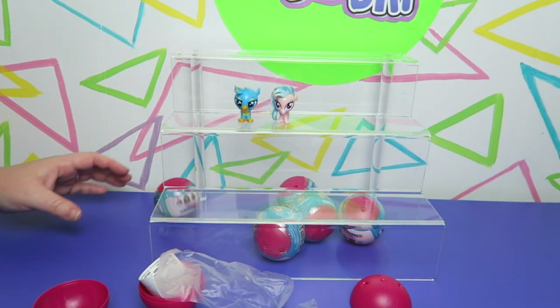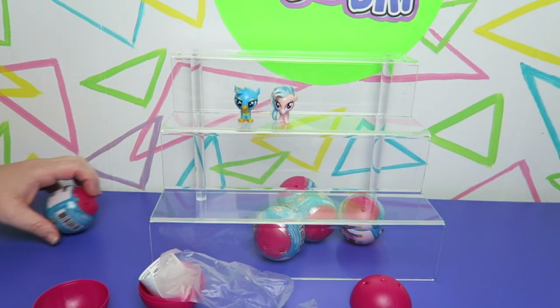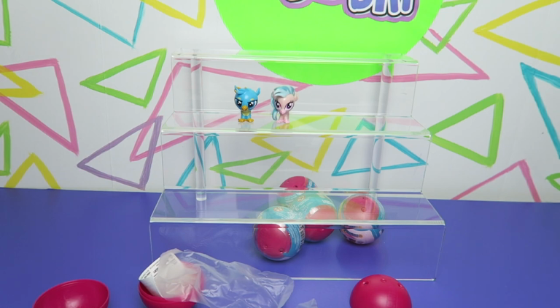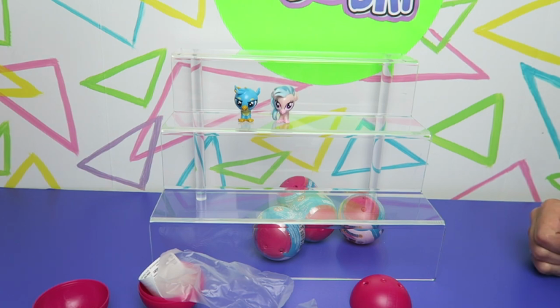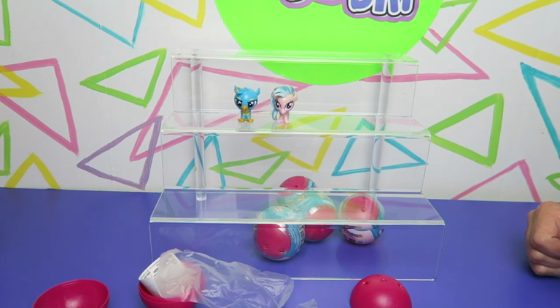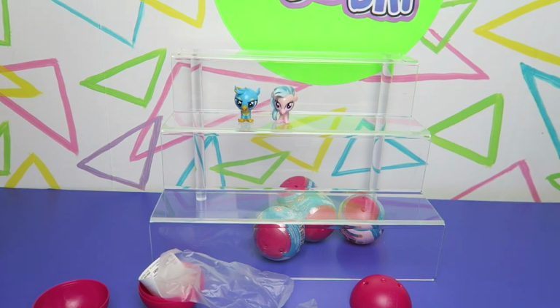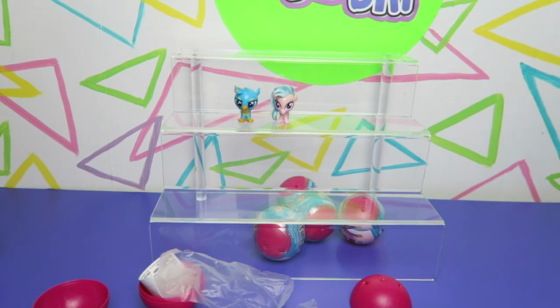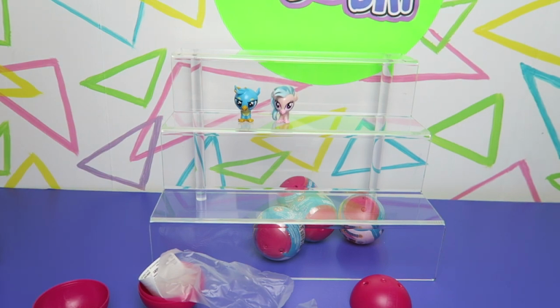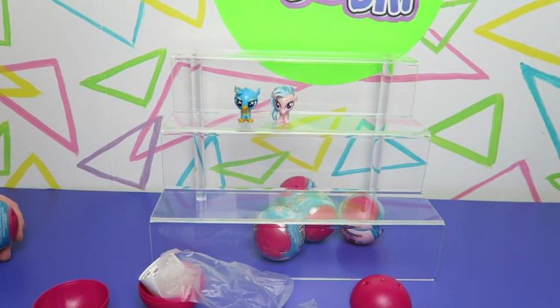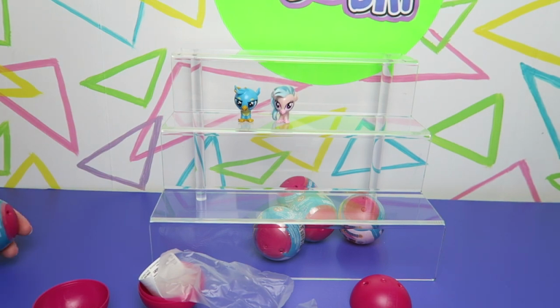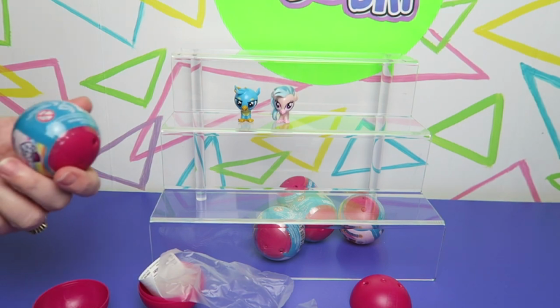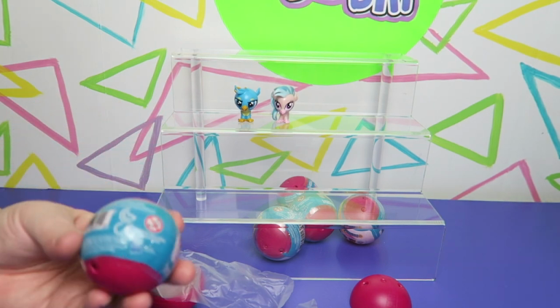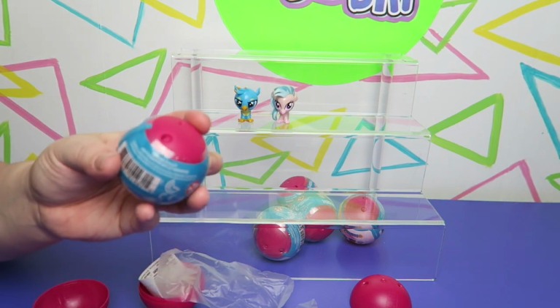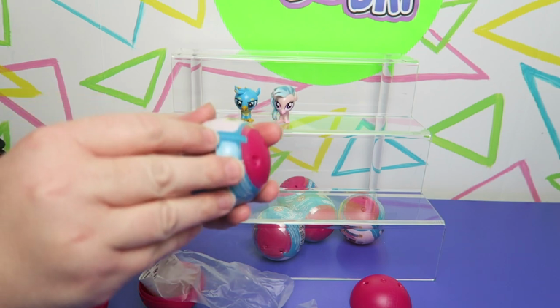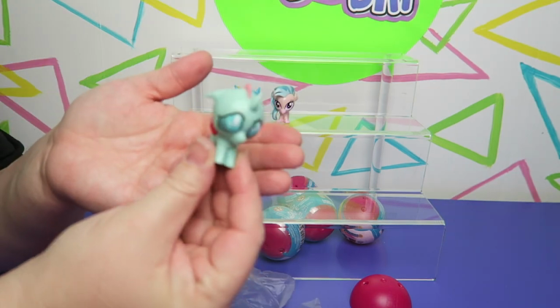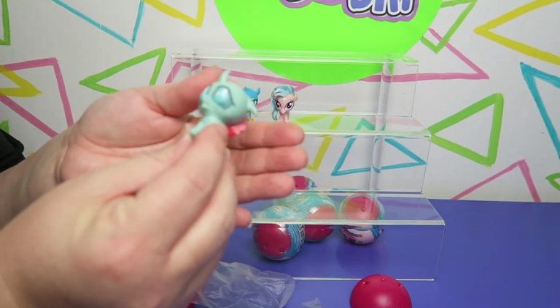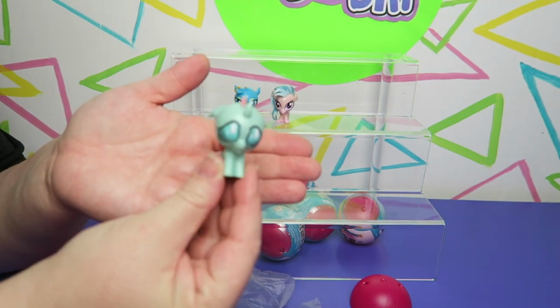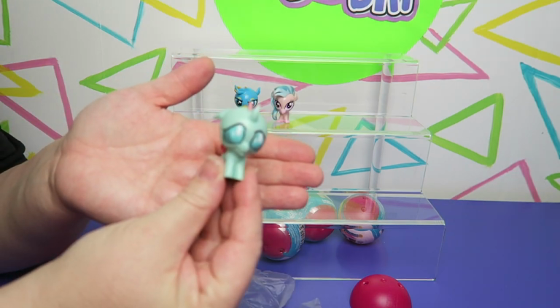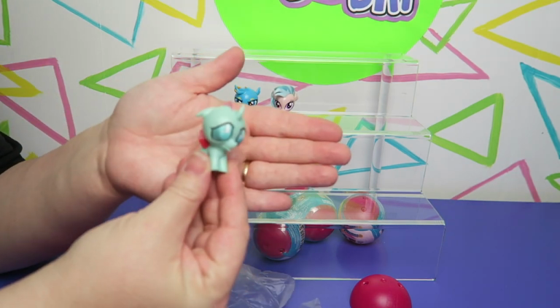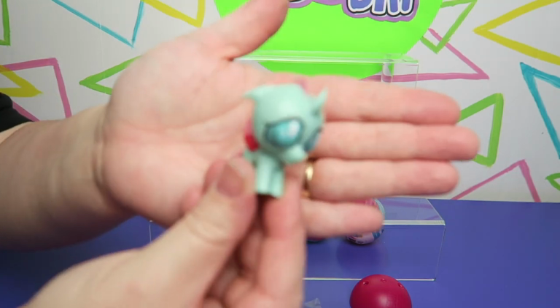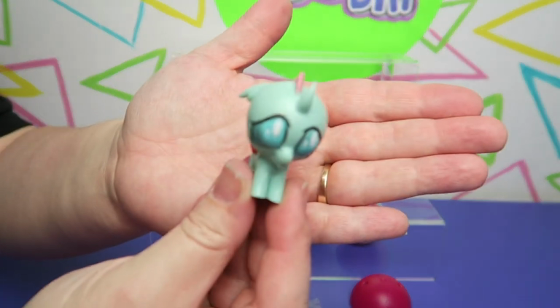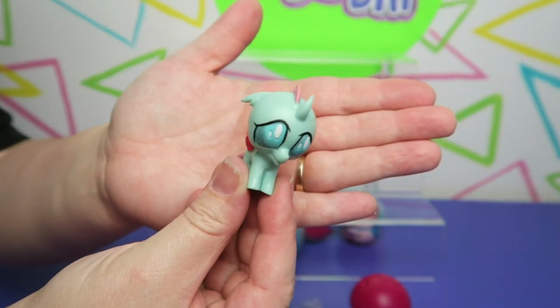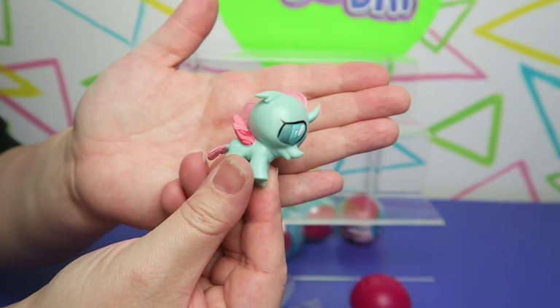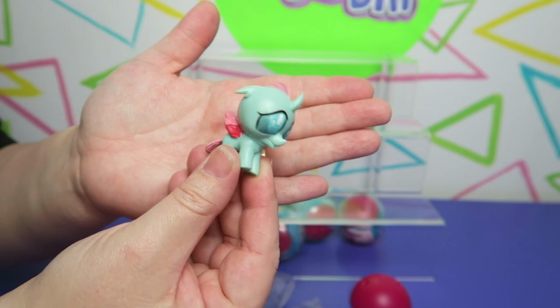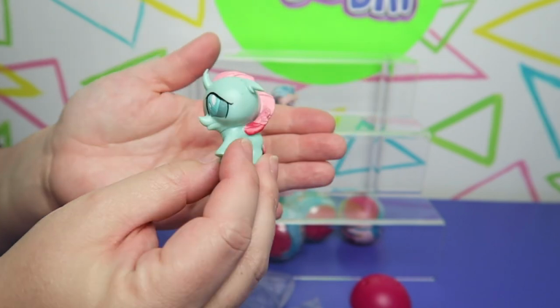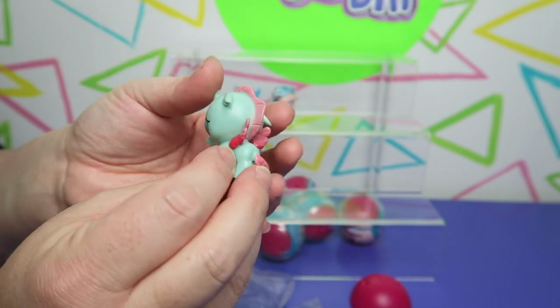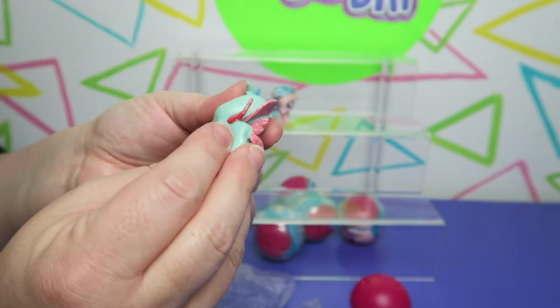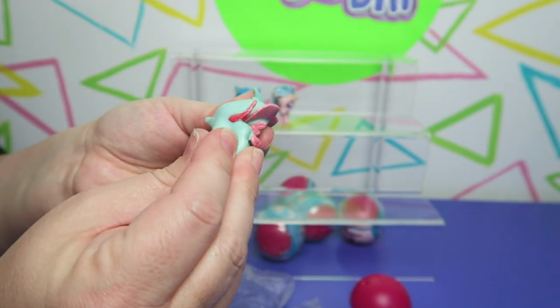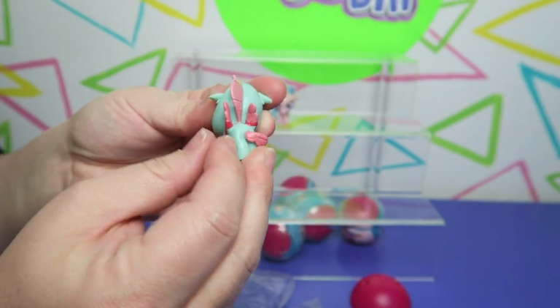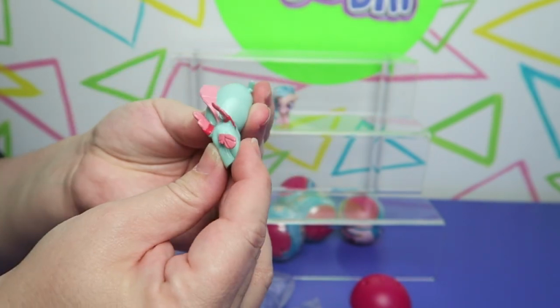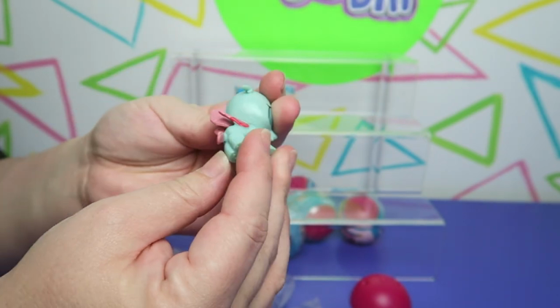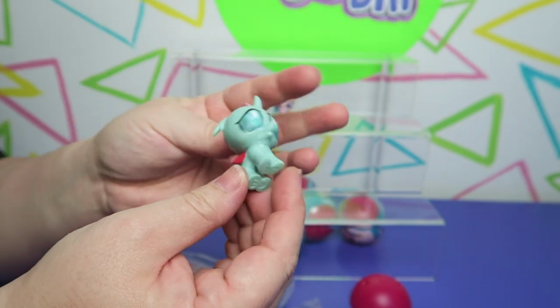Don't ever drop a Mashem on the floor — just a pro tip. You'll never get that dirt off. We got Ocellus finally! So all of the students are now represented in our collection in some form.